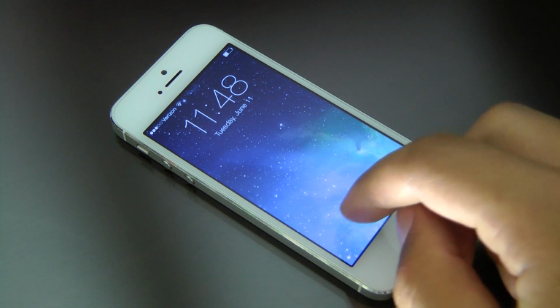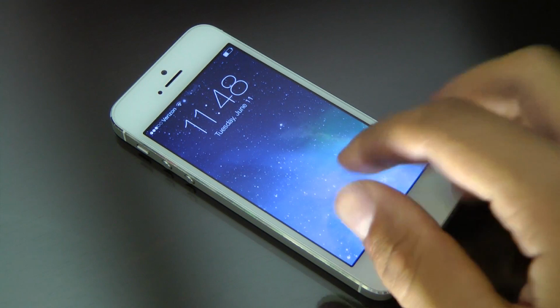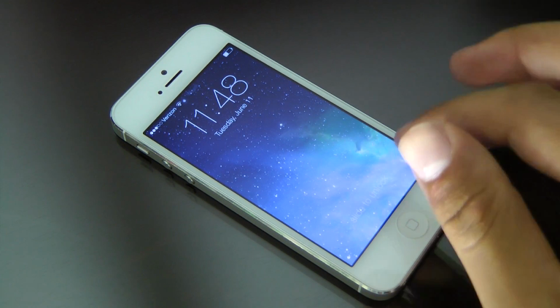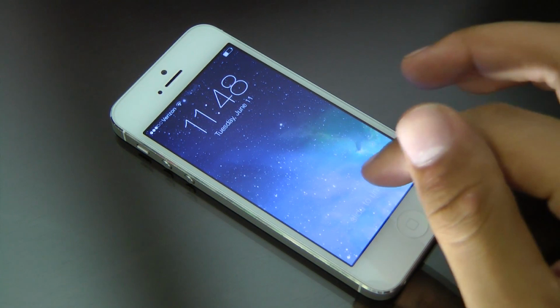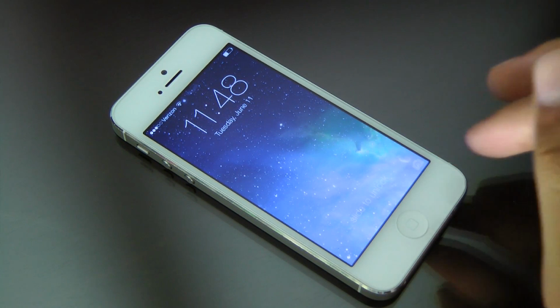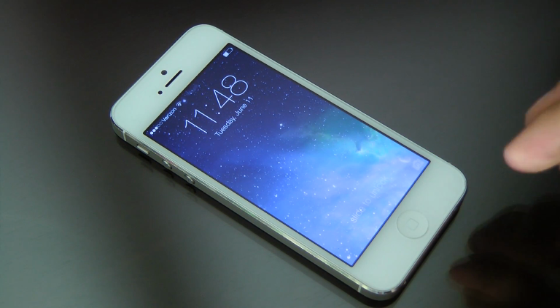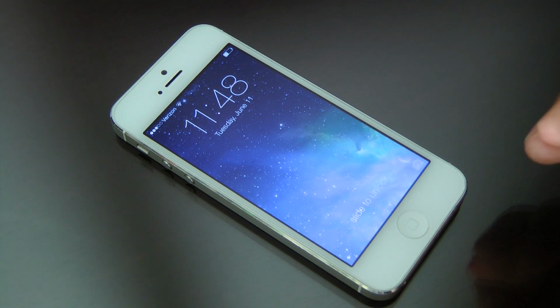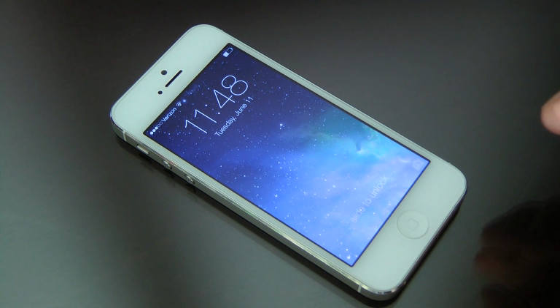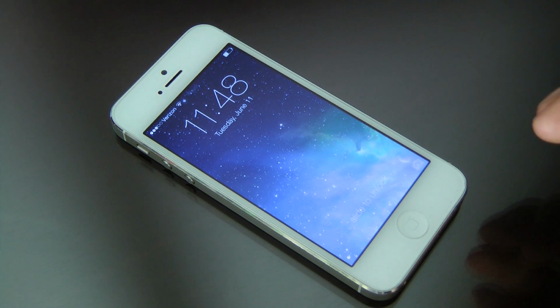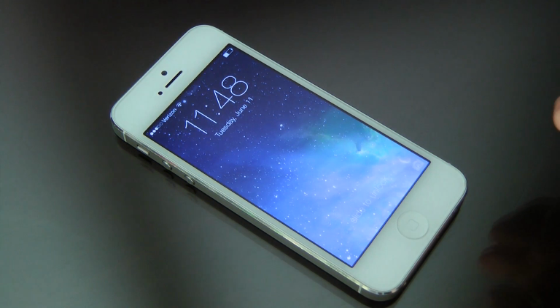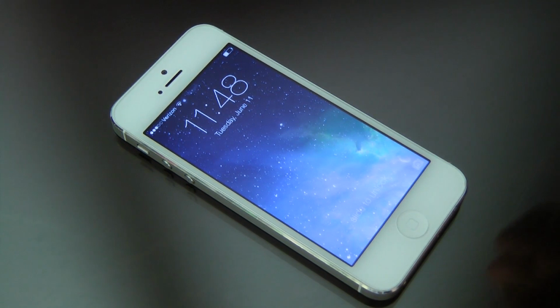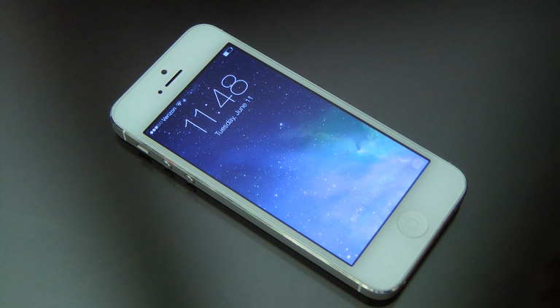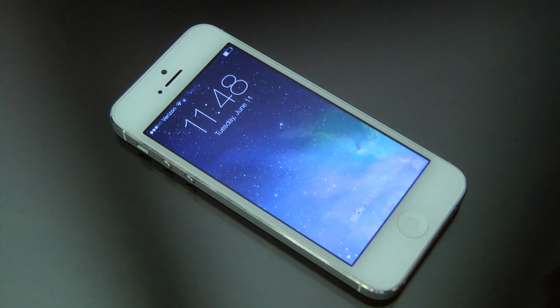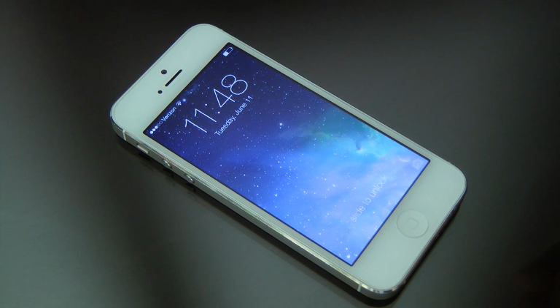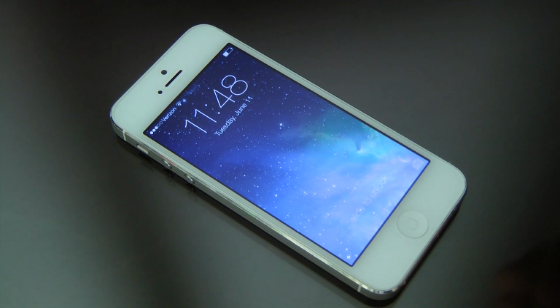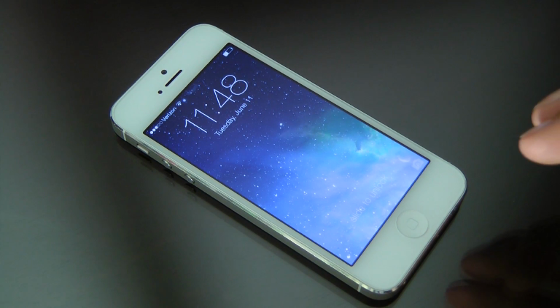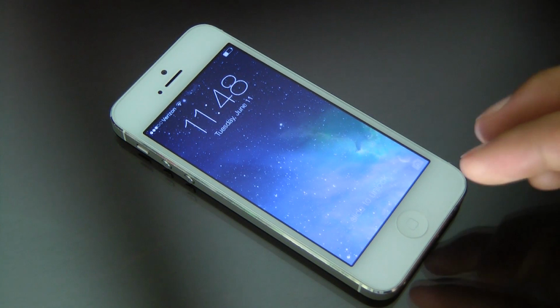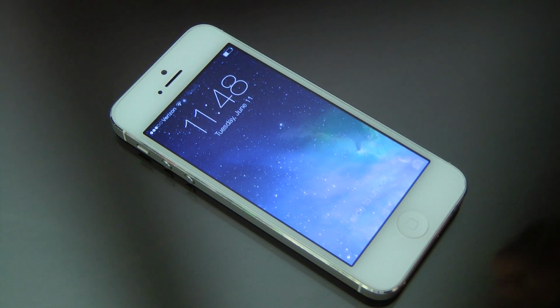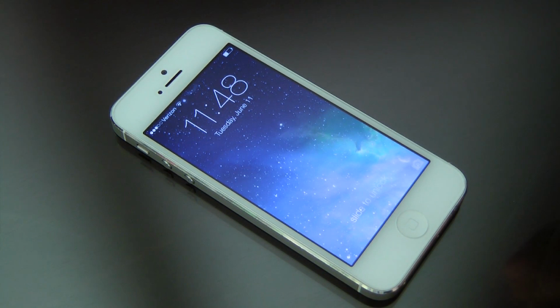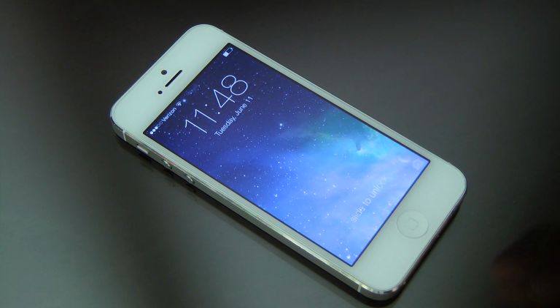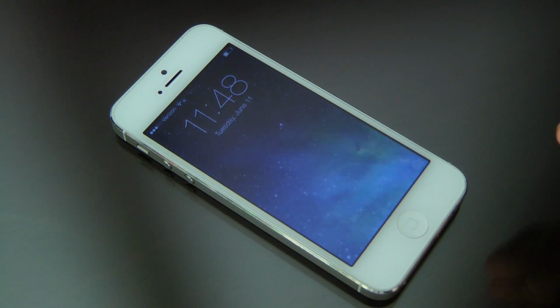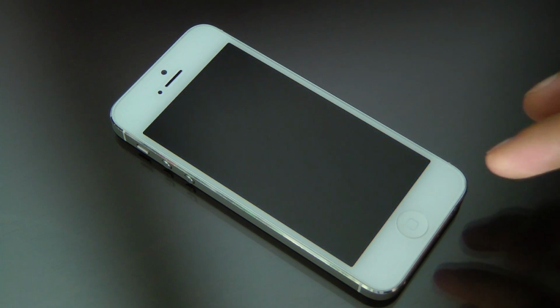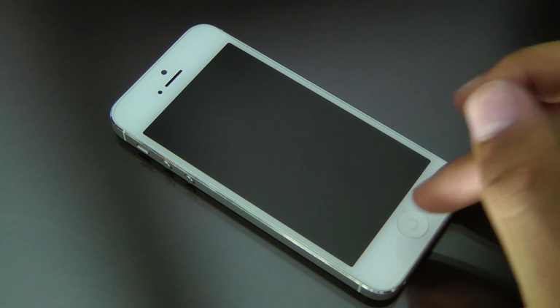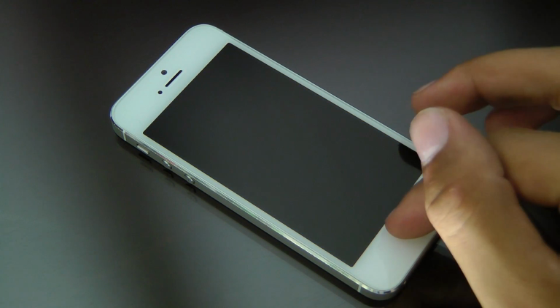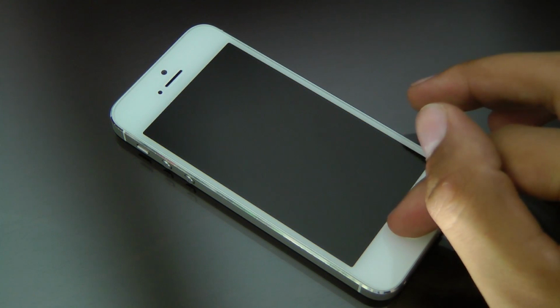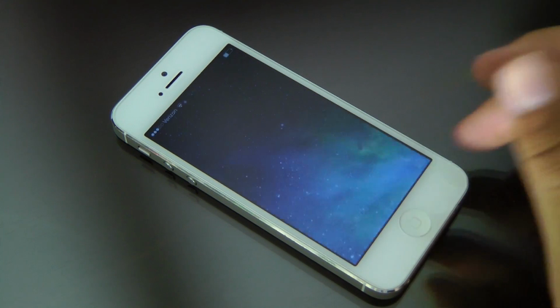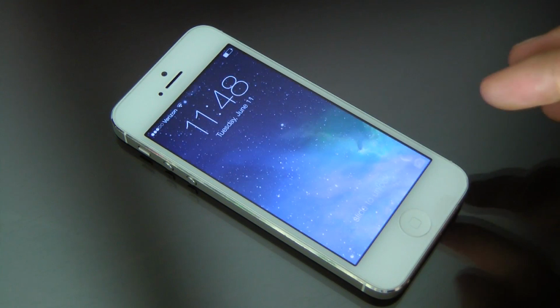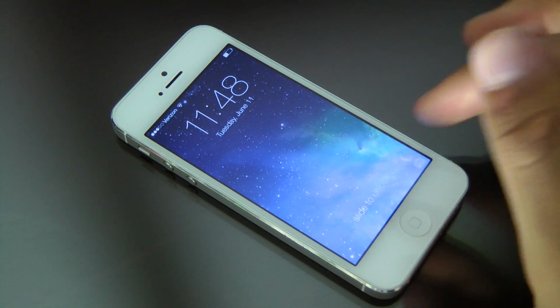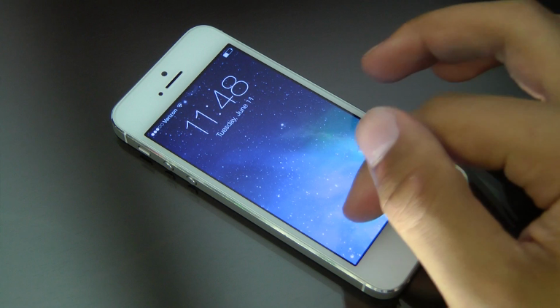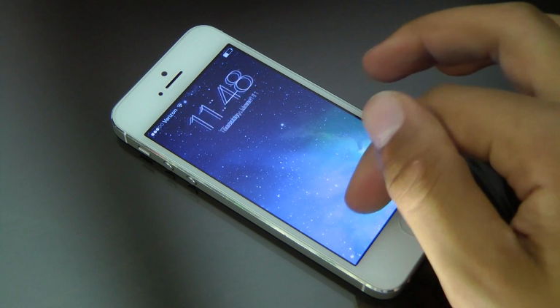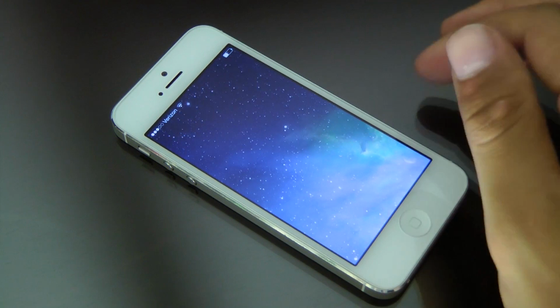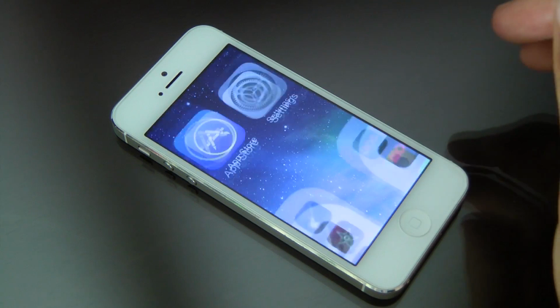Hey, what's up guys, this is Matt and today I'm going to be taking you through a tour of iOS 7. The new beta just came out a couple days ago and I've had a couple days to play around with it, so let's get started here with the review.